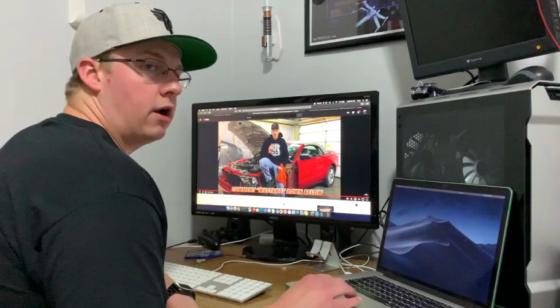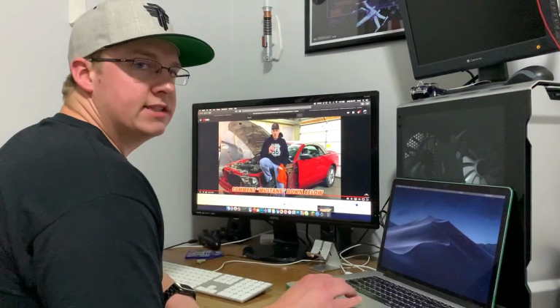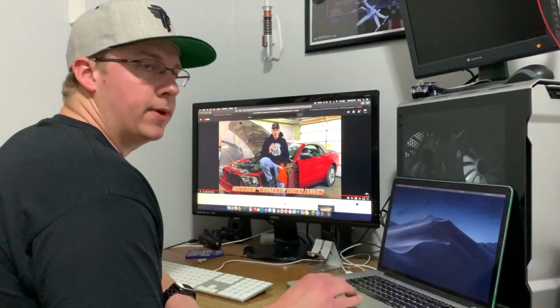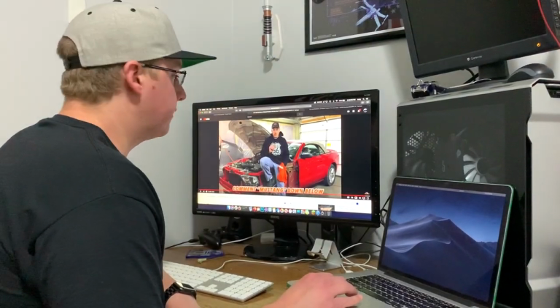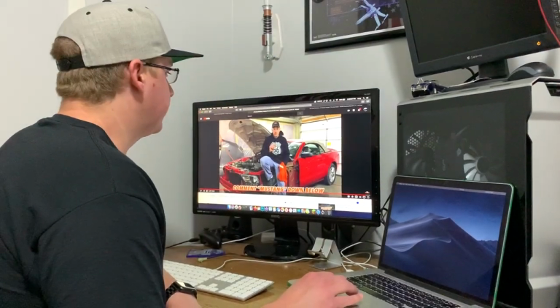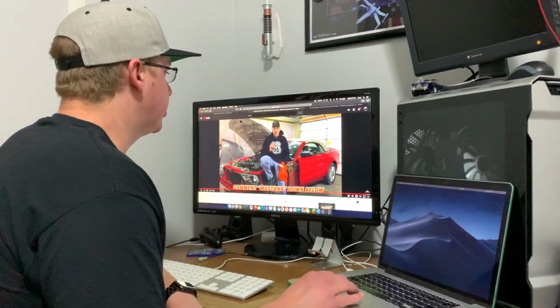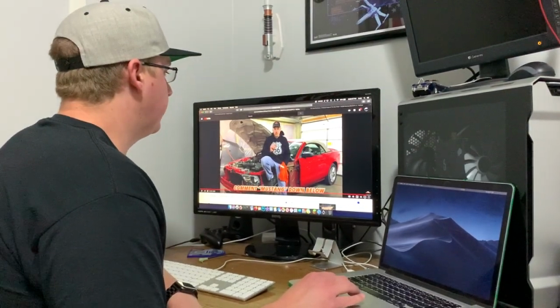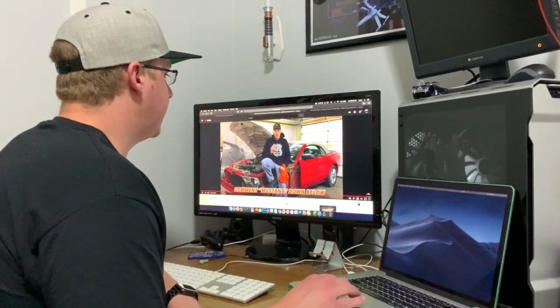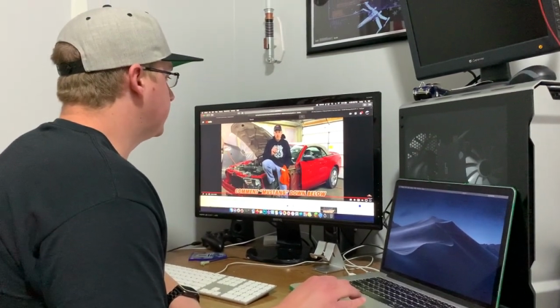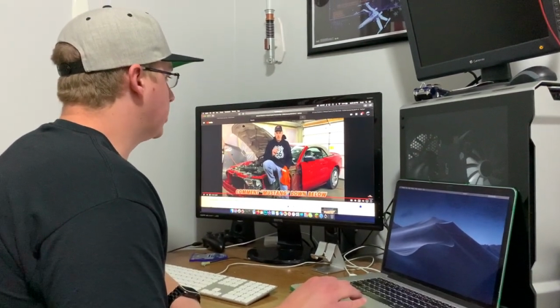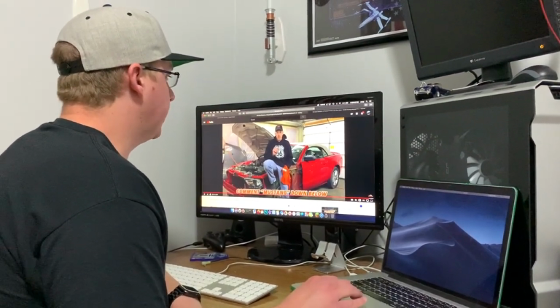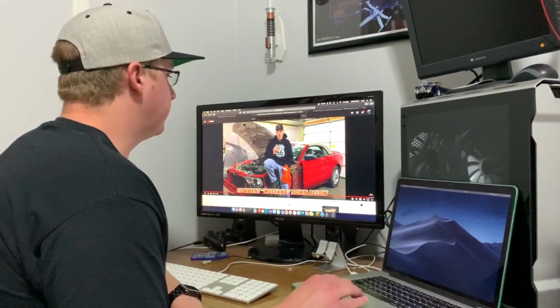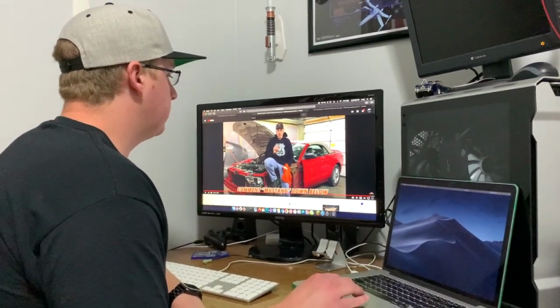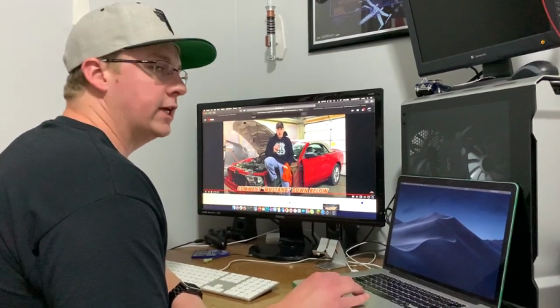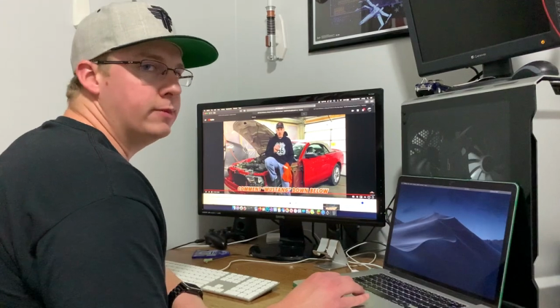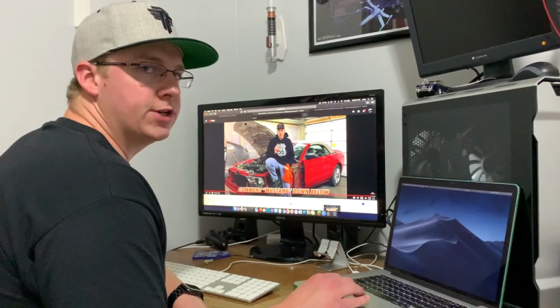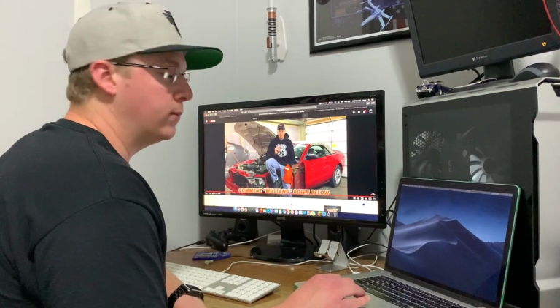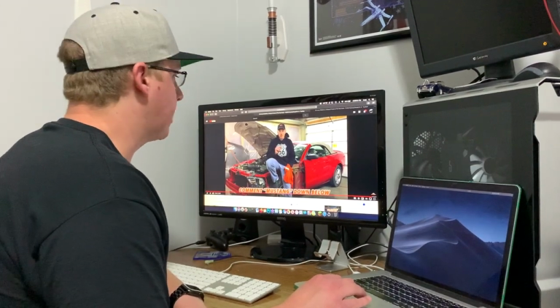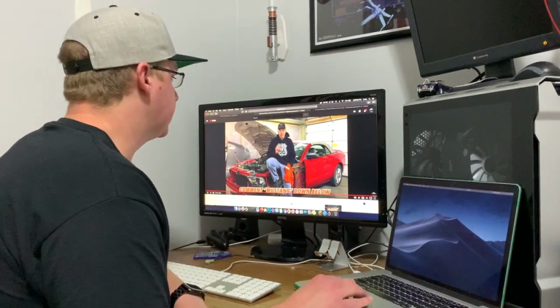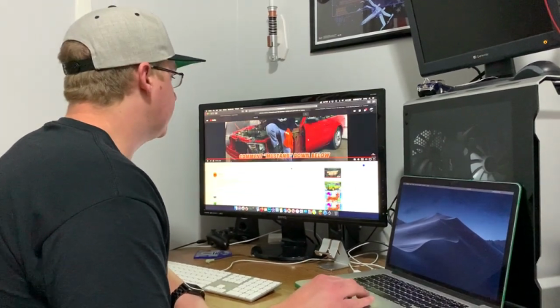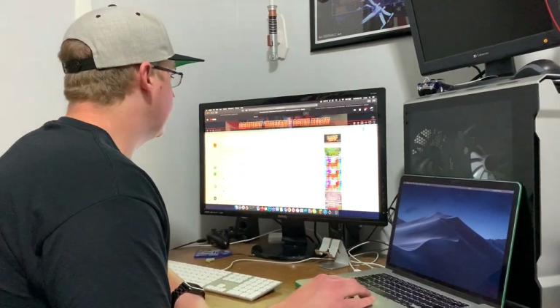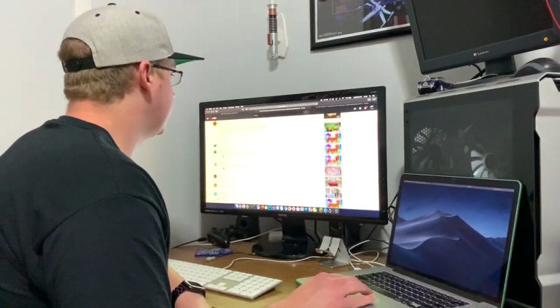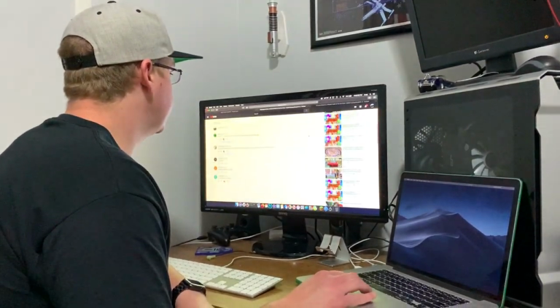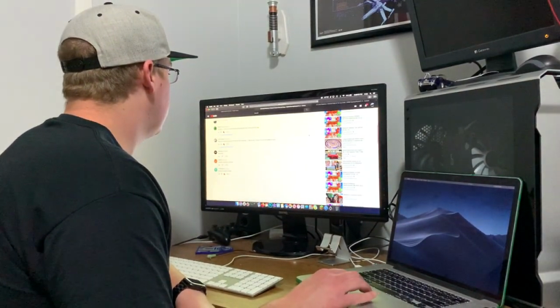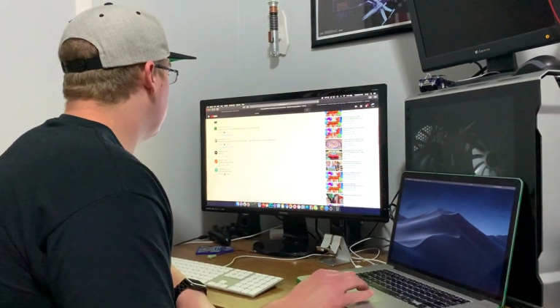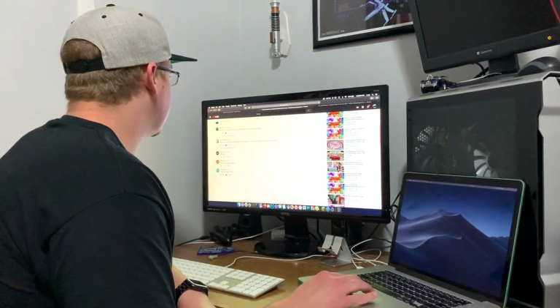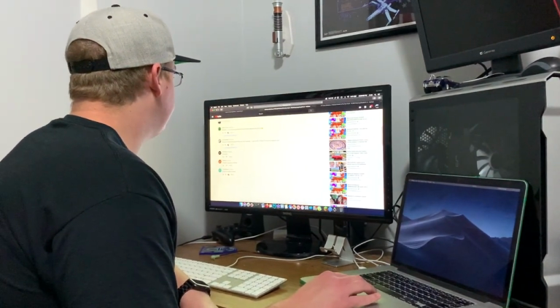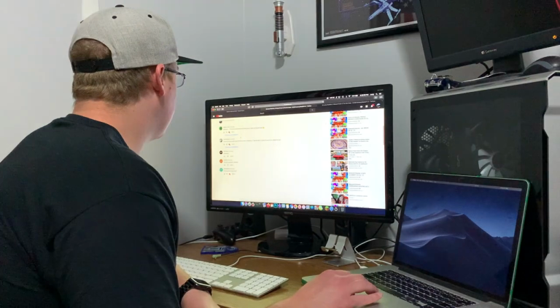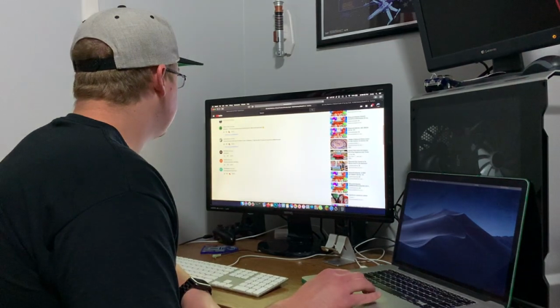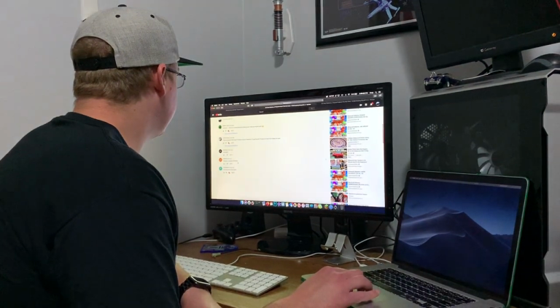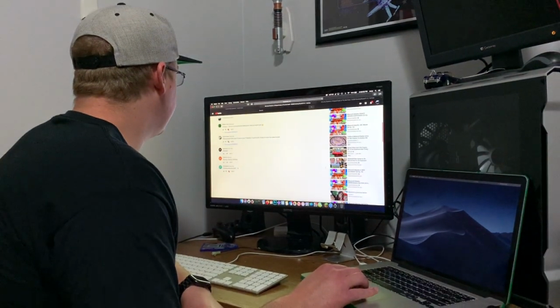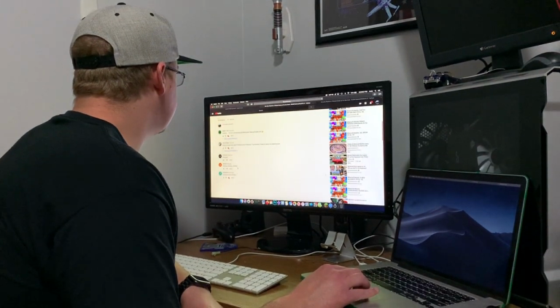All right, guys, it's time to pick a winner for the free t-shirt giveaway that Dad announced in the outro of last week's video. All you had to do to be entered to win was just to comment 'Mustang' down below in the comment section. Looks like we've got five comments that commented Mustang.